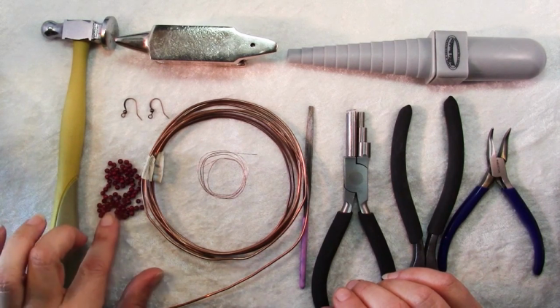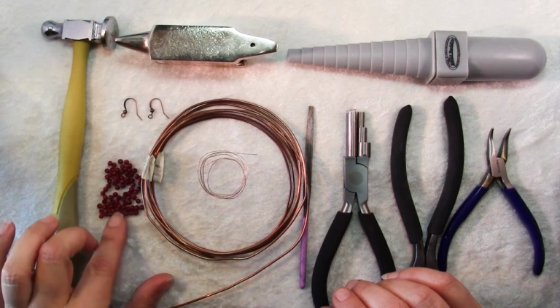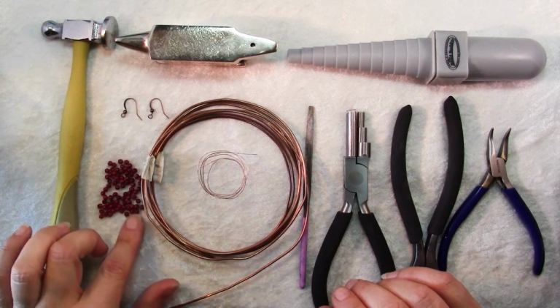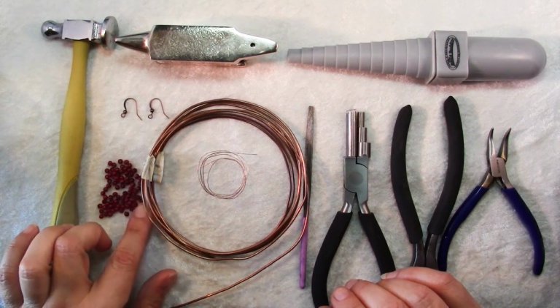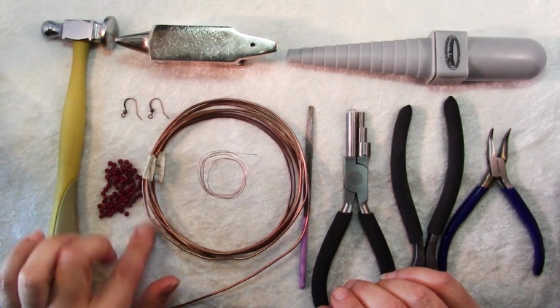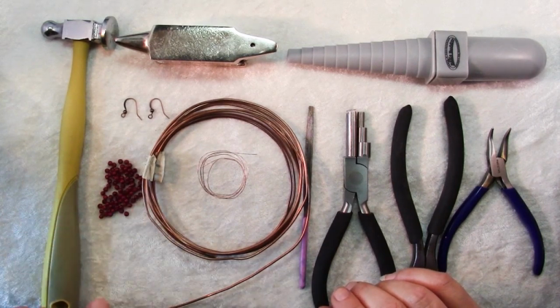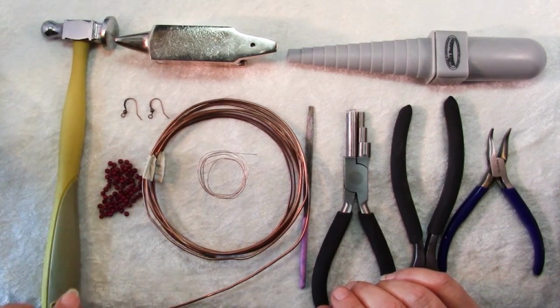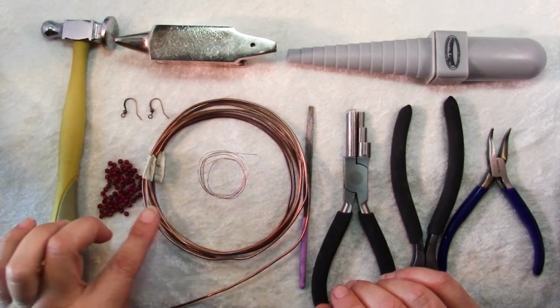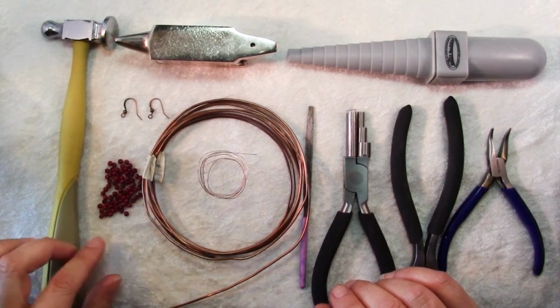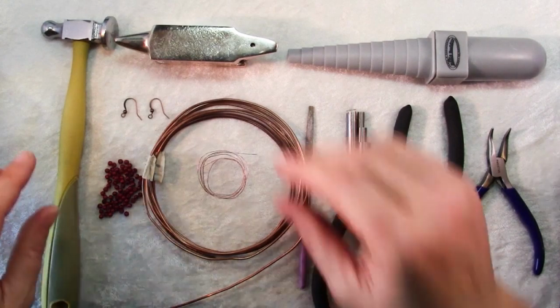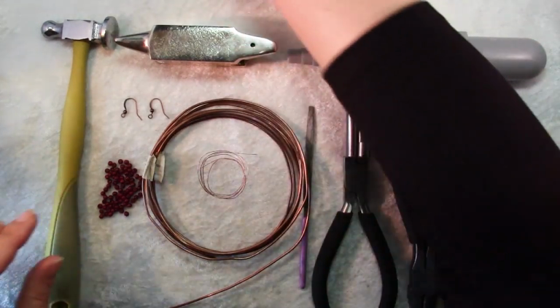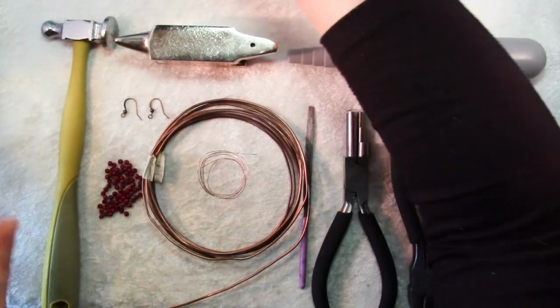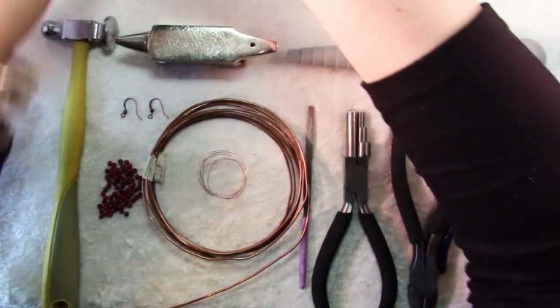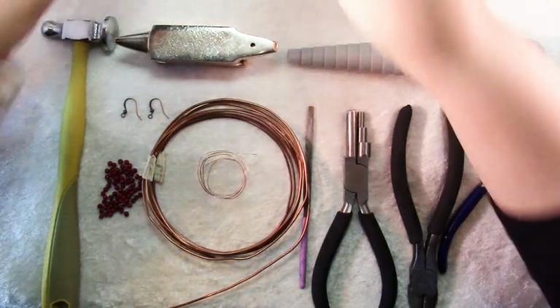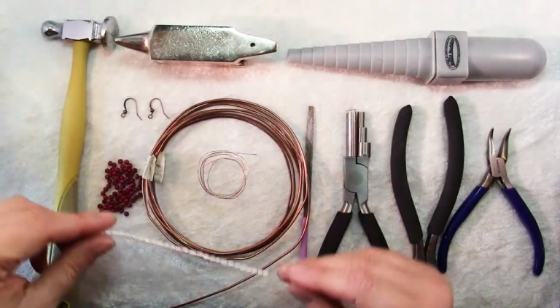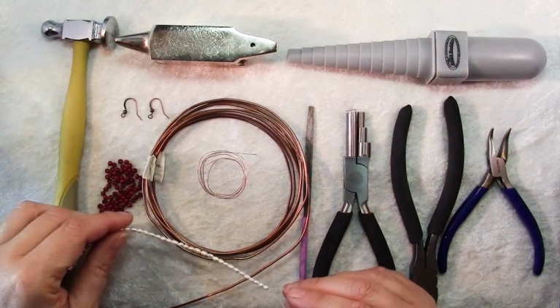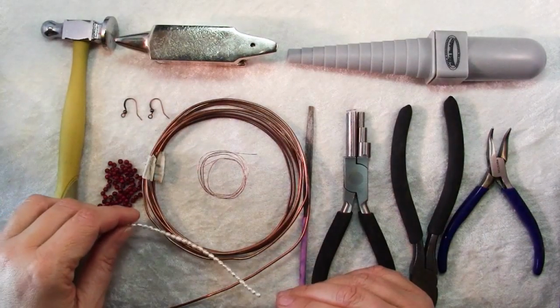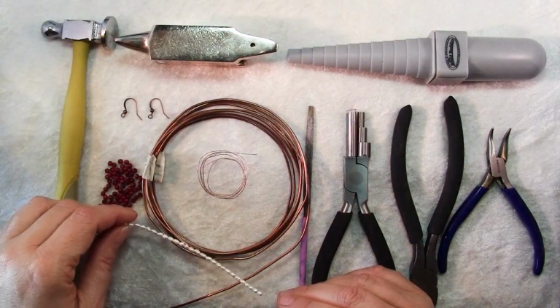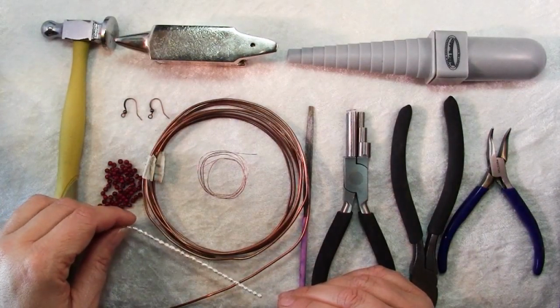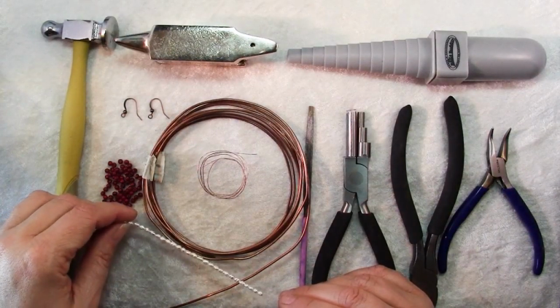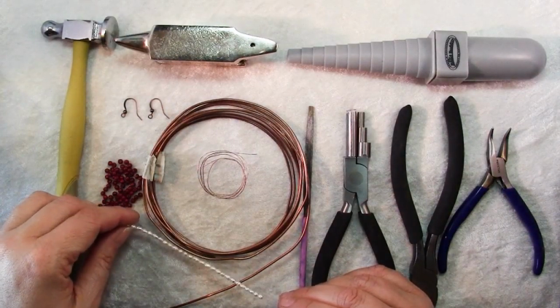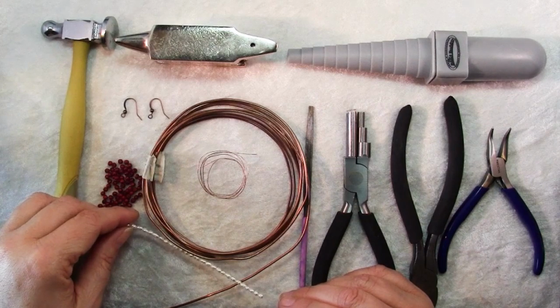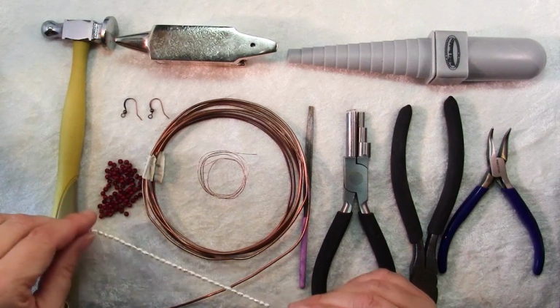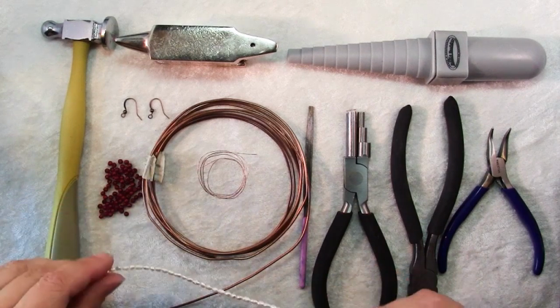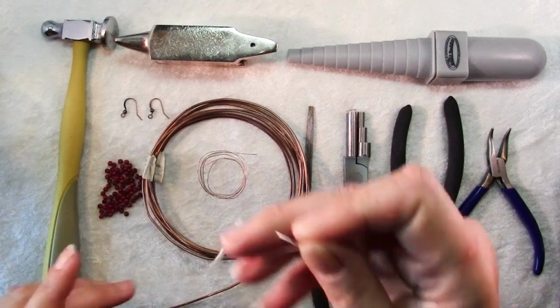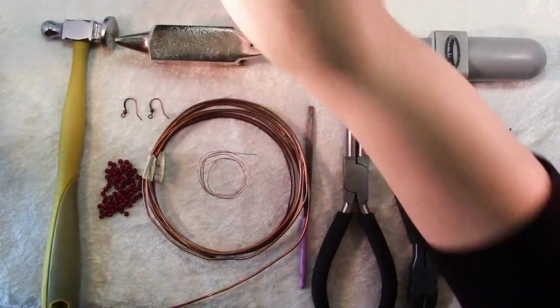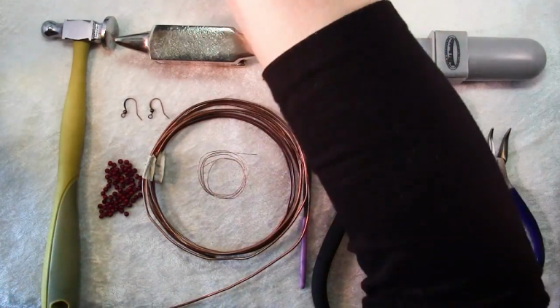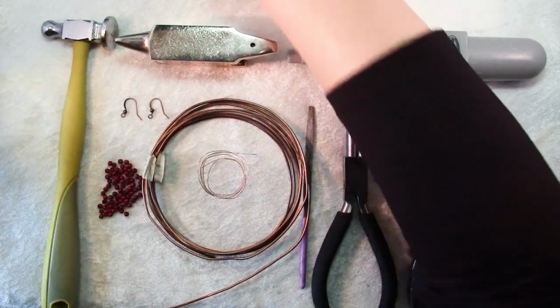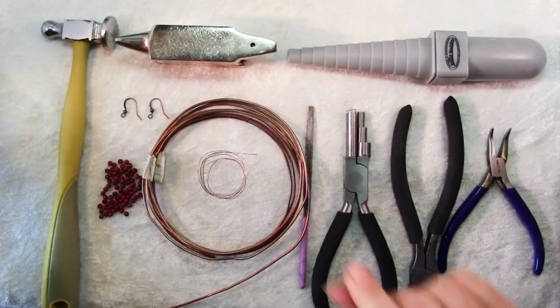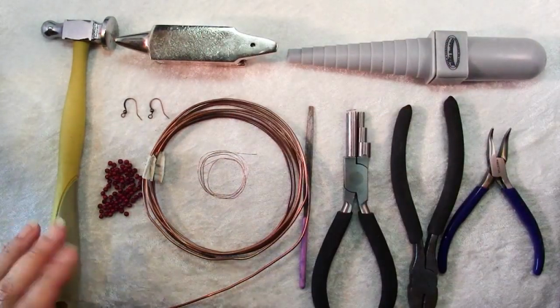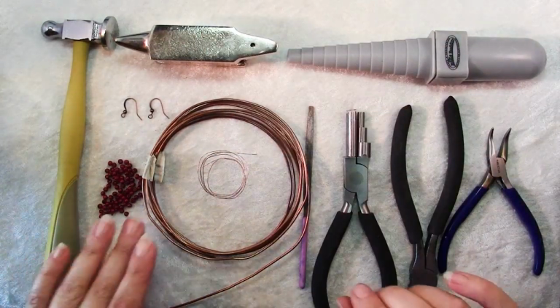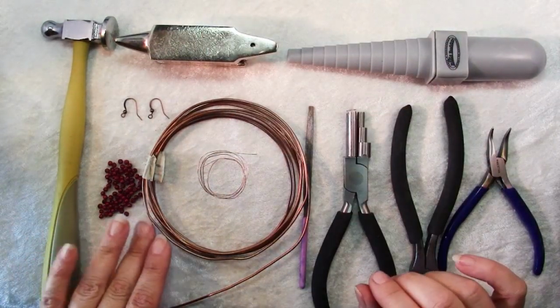These are little wooden beads that I thought would be nice with the wire, but I had also considered using these pearls which I thought would be a pretty contrast. So dig through your bead stash and see what you have that will go well with the wire you have.